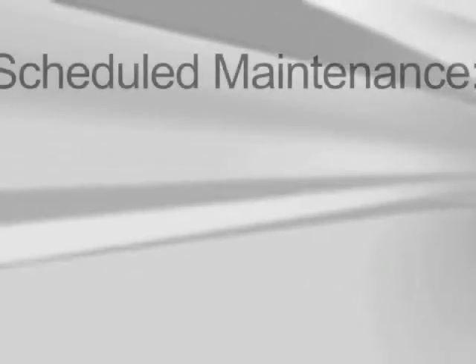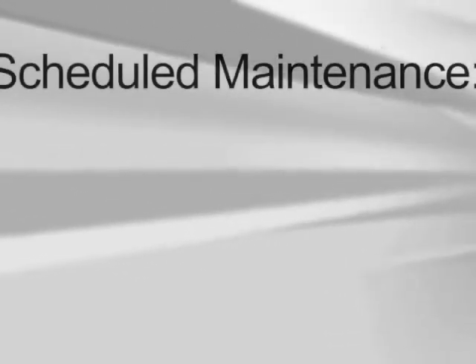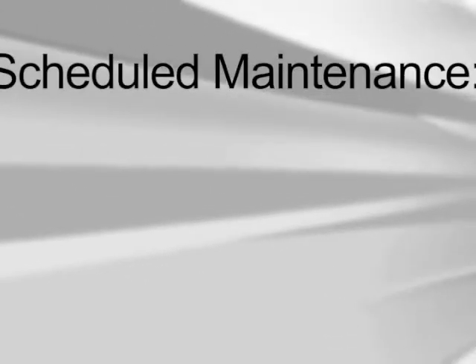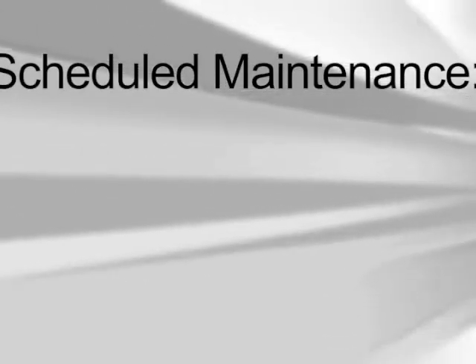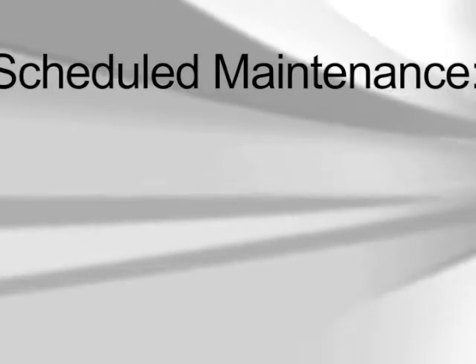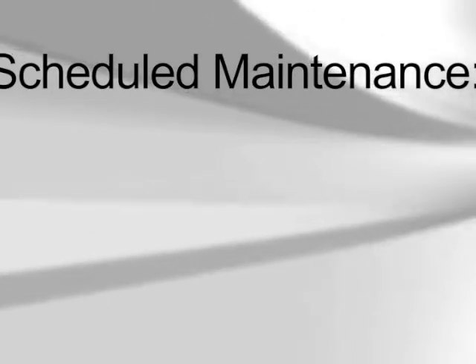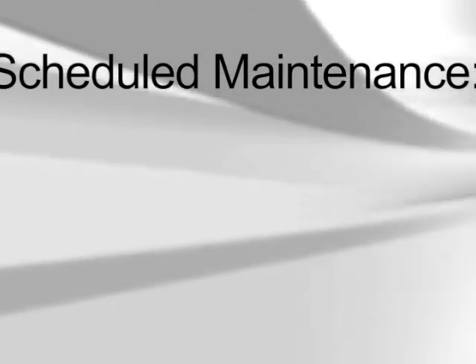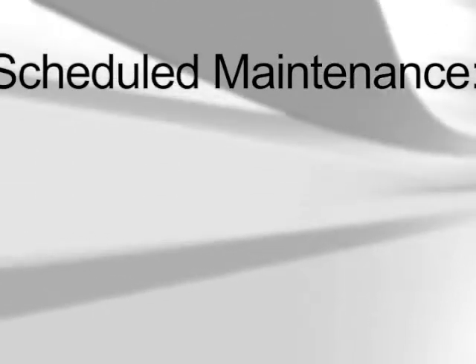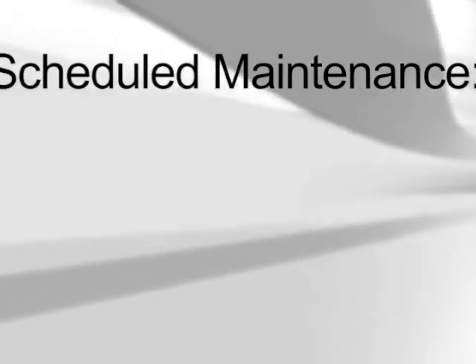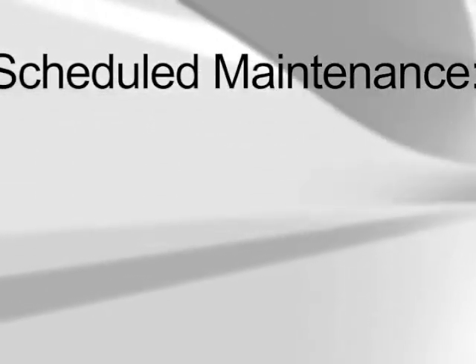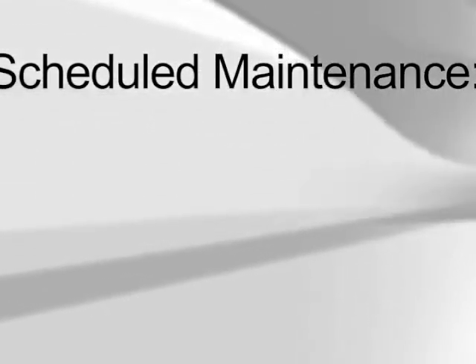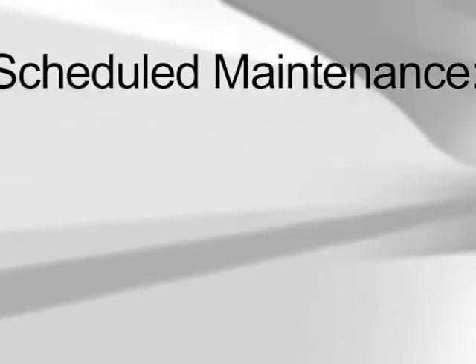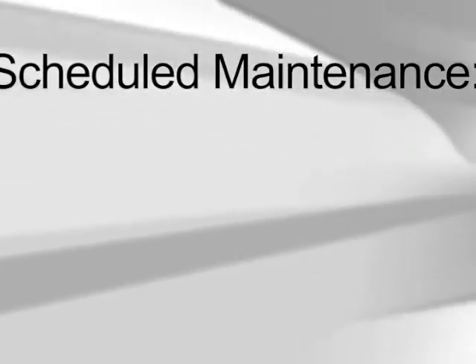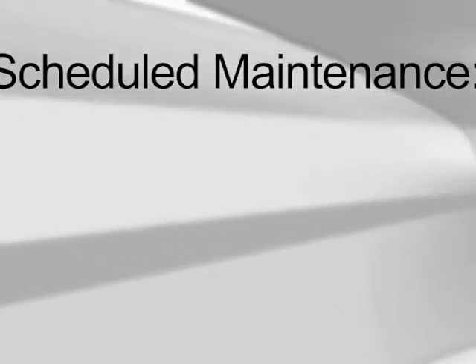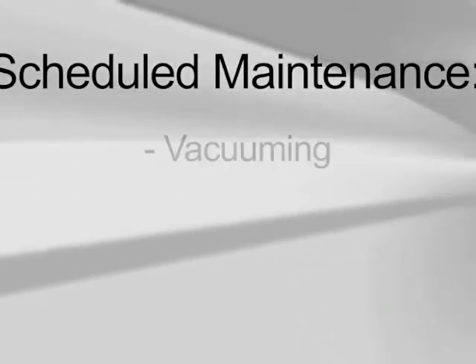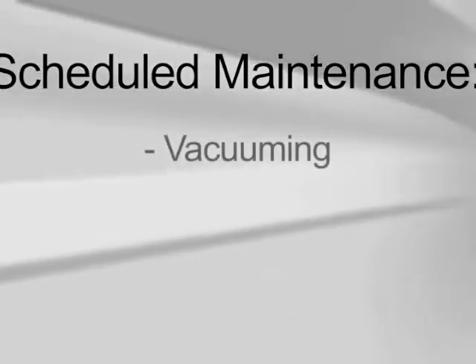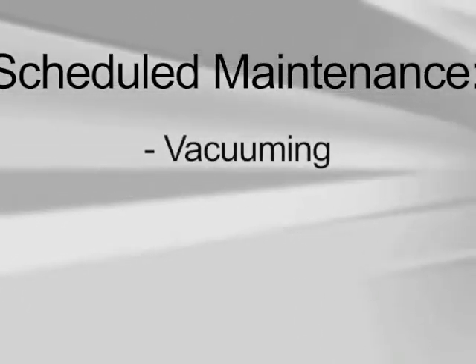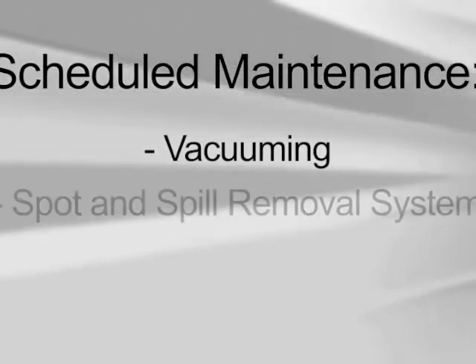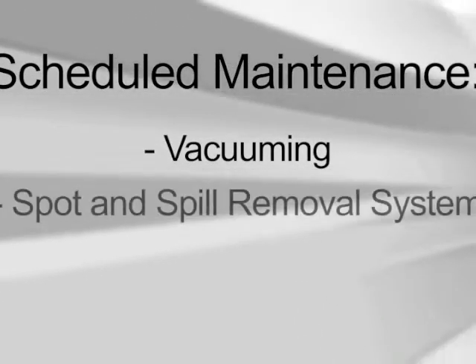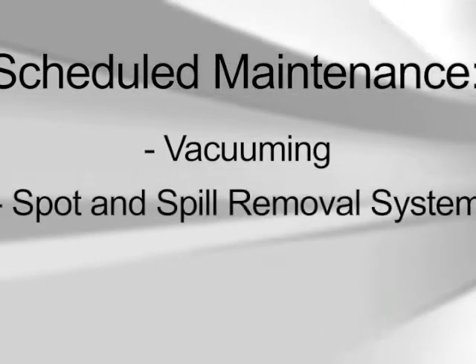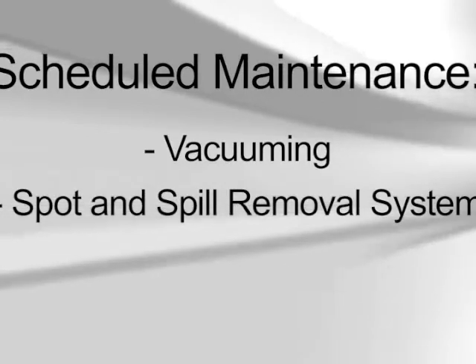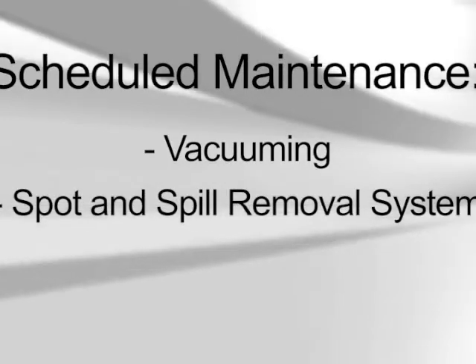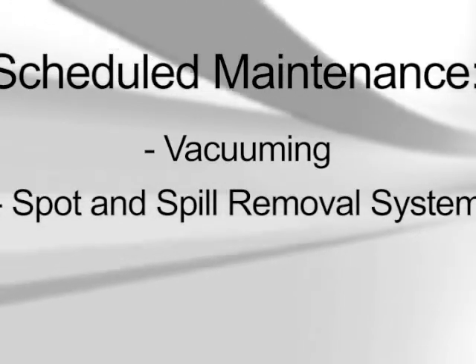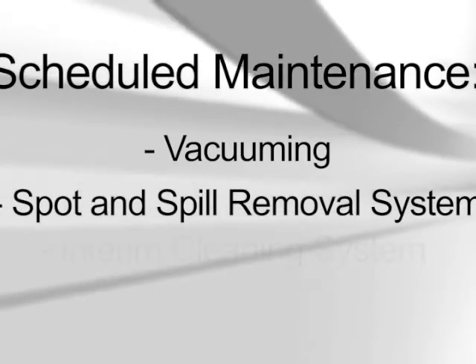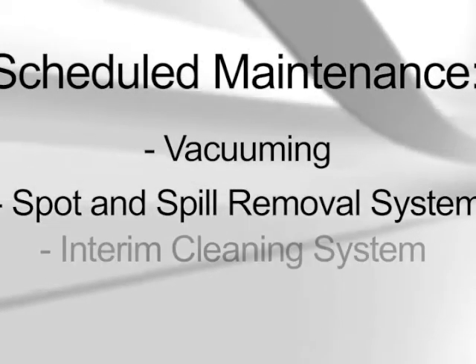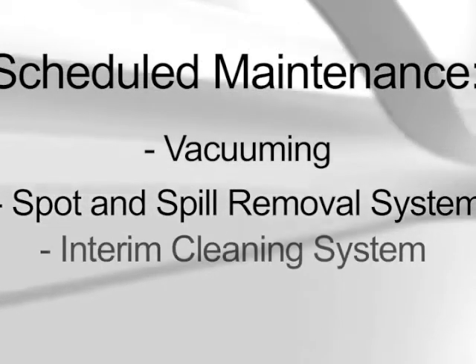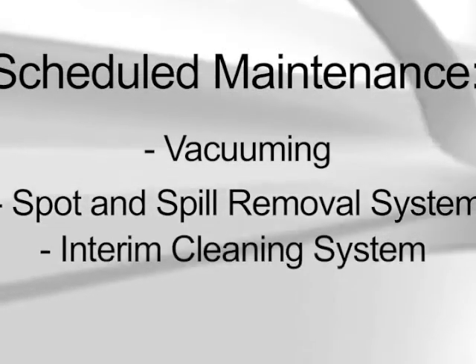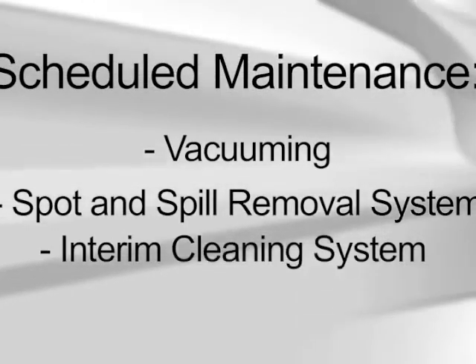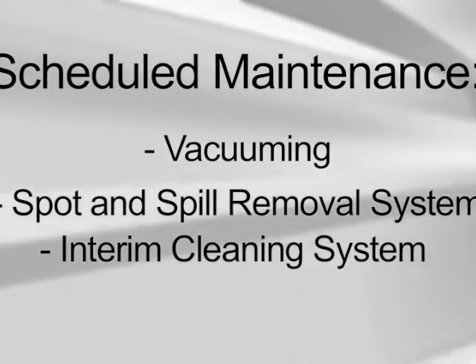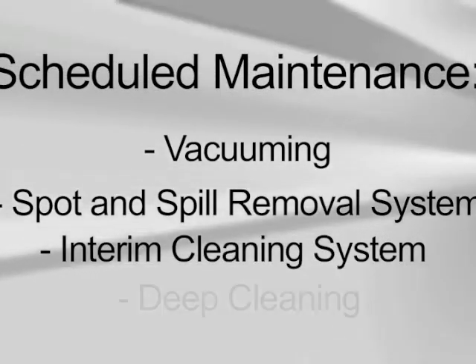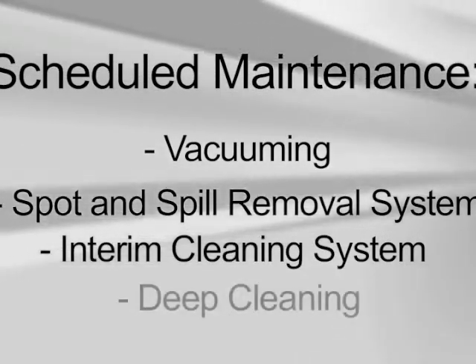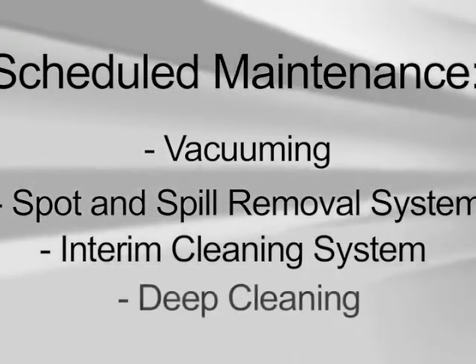Scheduled maintenance using effective cleaning agents and equipment, which includes vacuuming, spot and spill removal system, interim cleaning system, and deep cleaning.